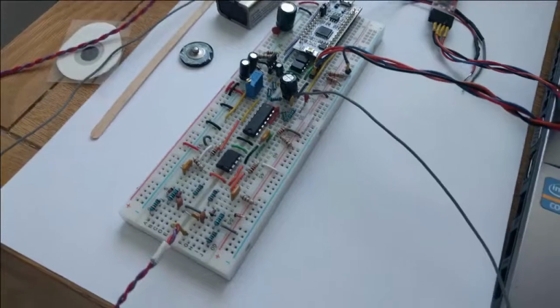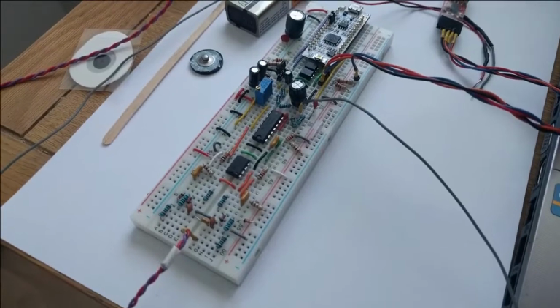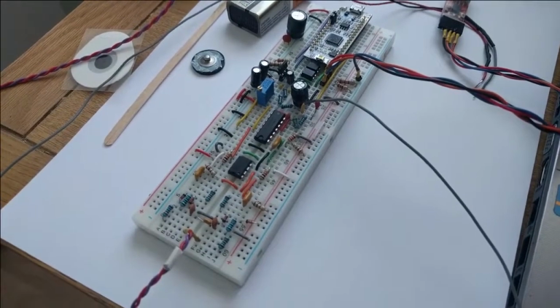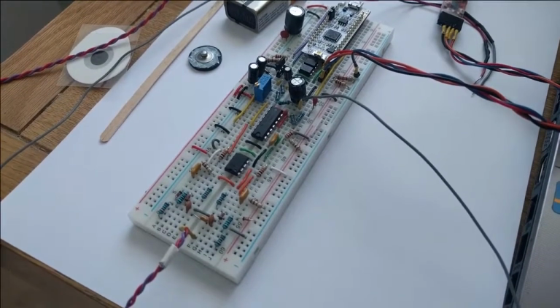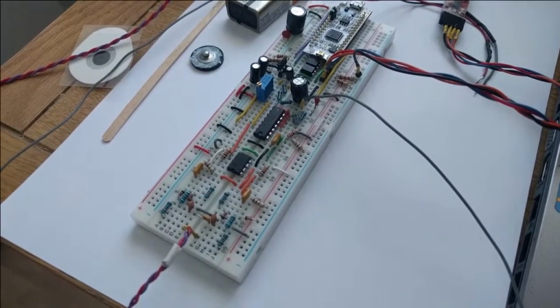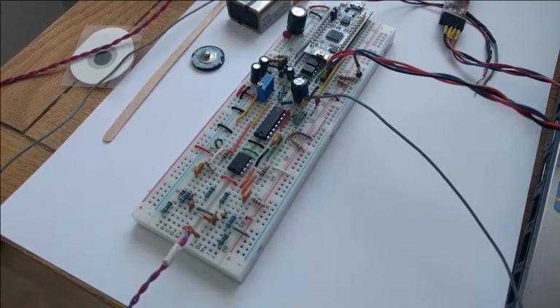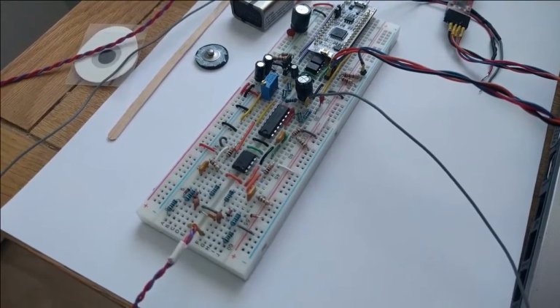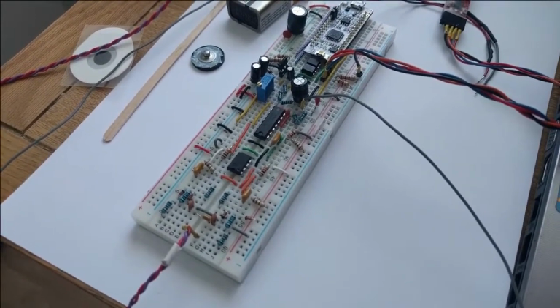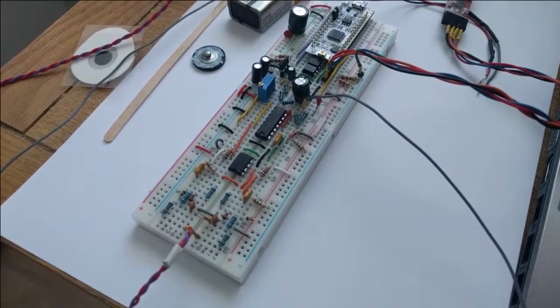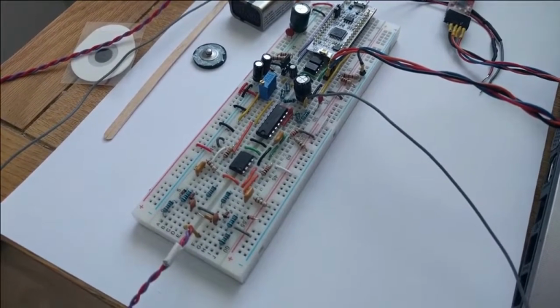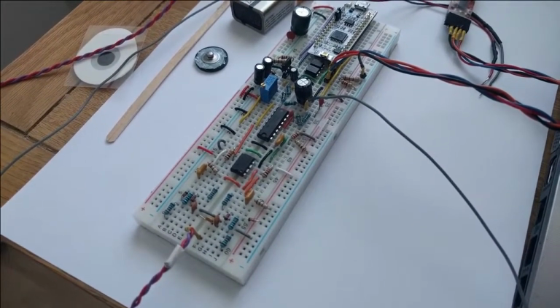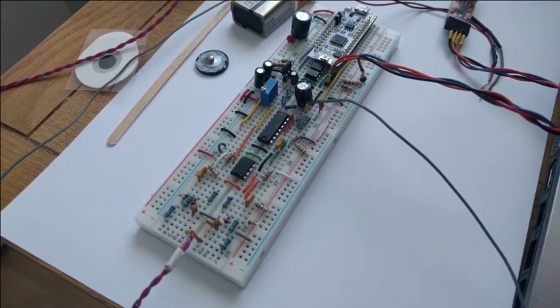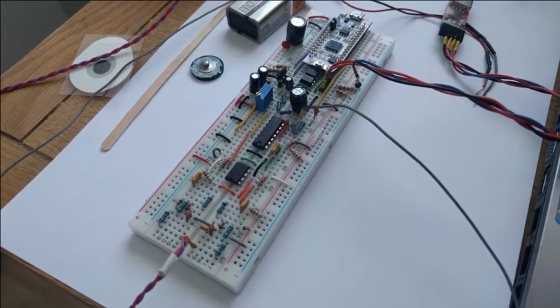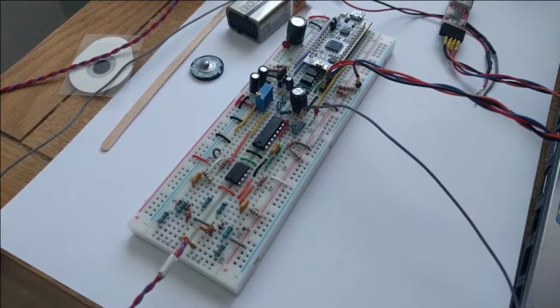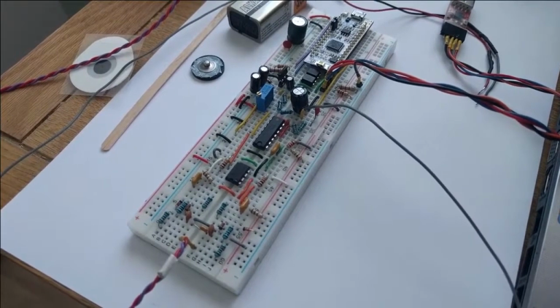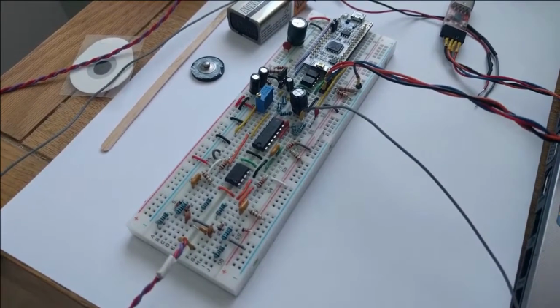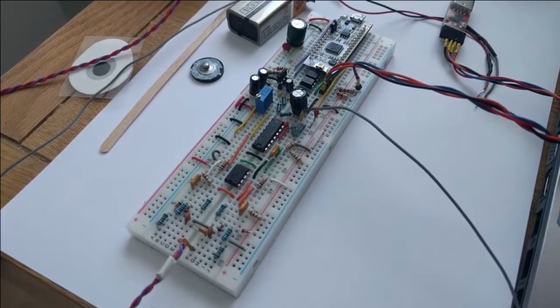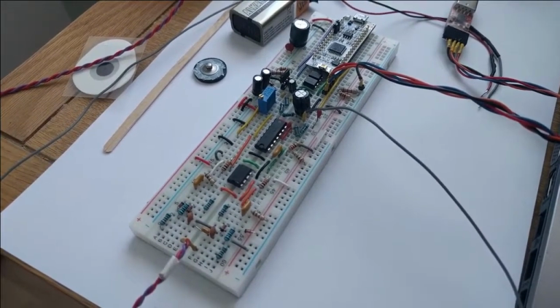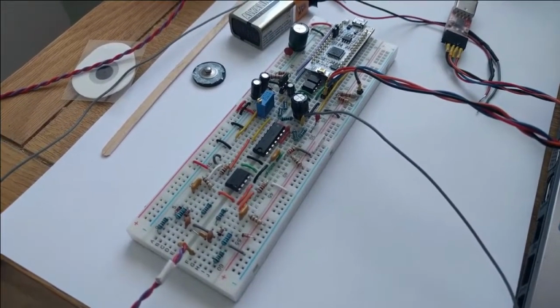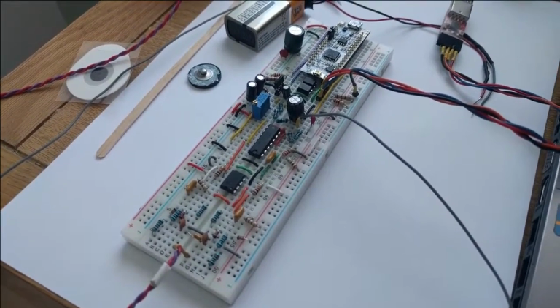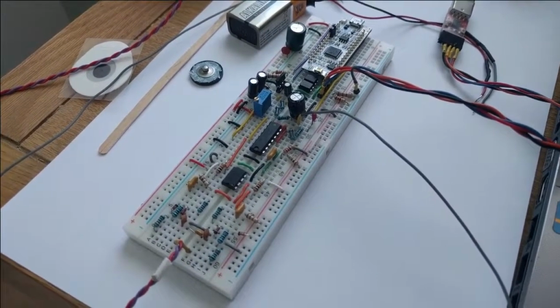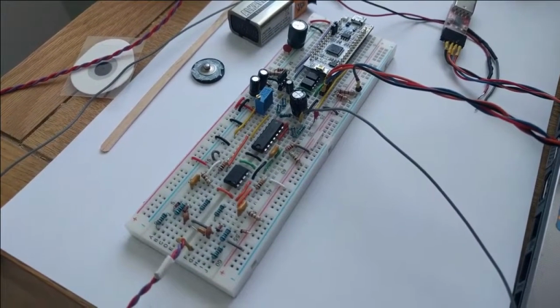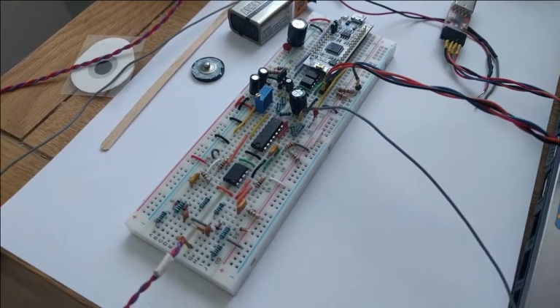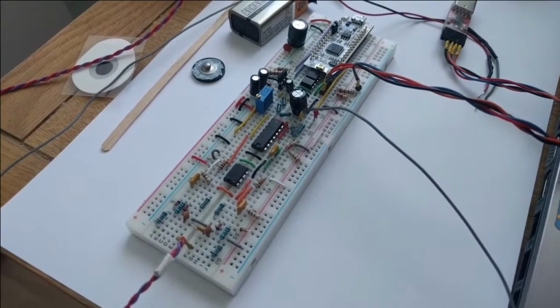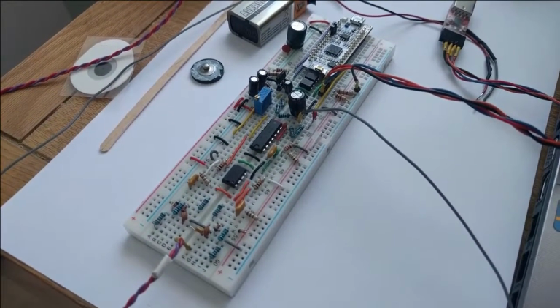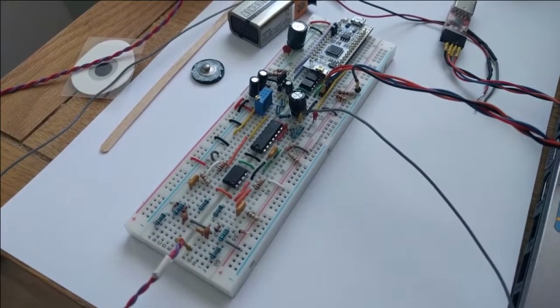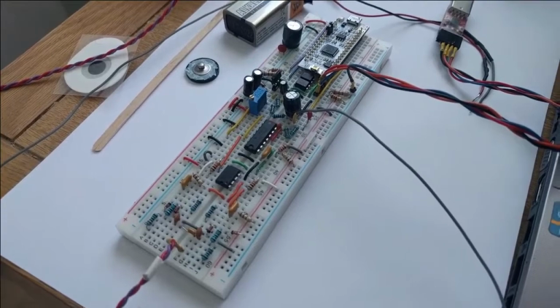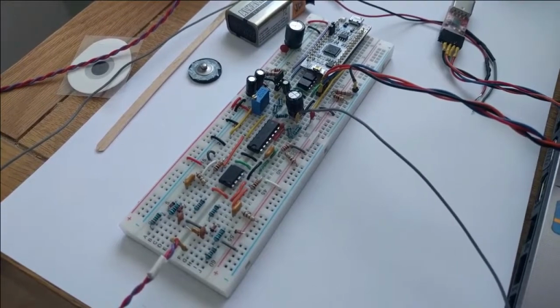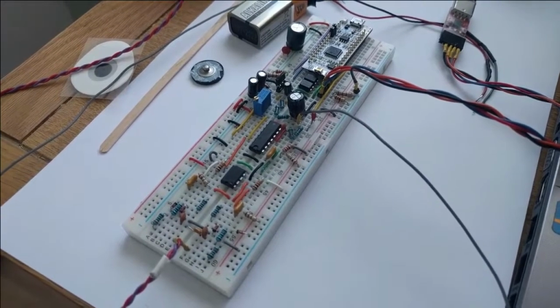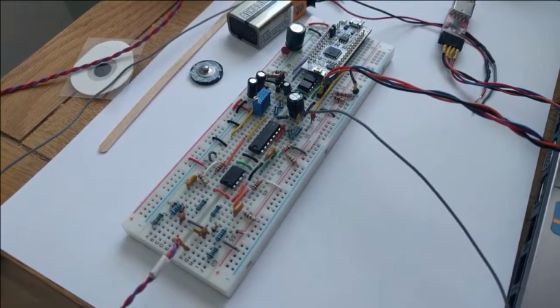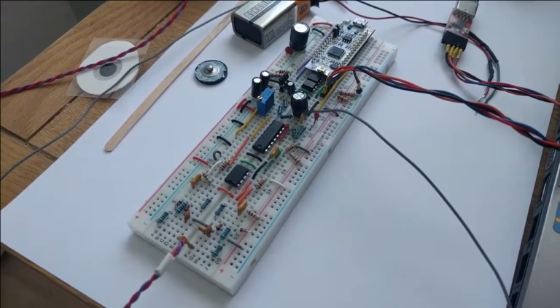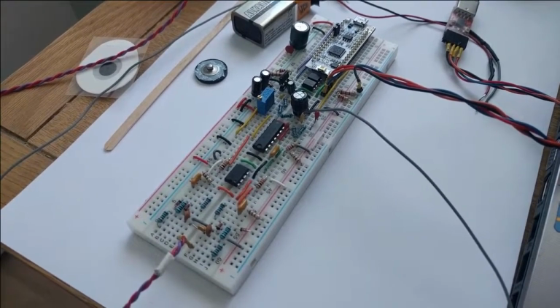In this video I'll be doing an overview and demonstration of my final year project, which was to design and build a brain-computer interface or BCI based on an electroencephalograph or EEG.